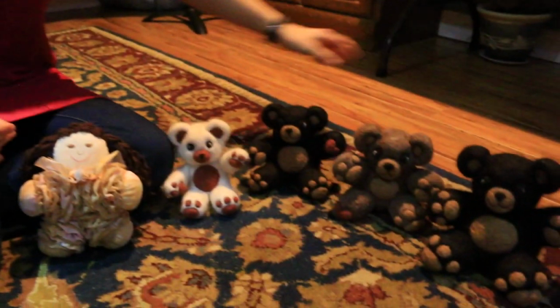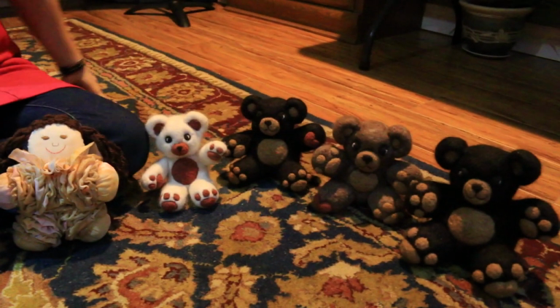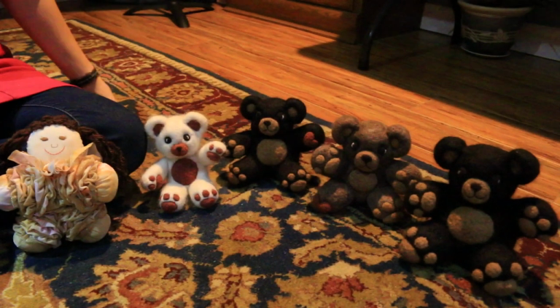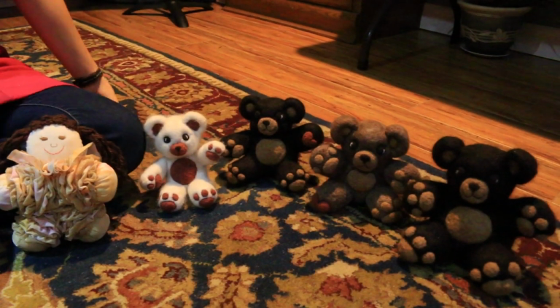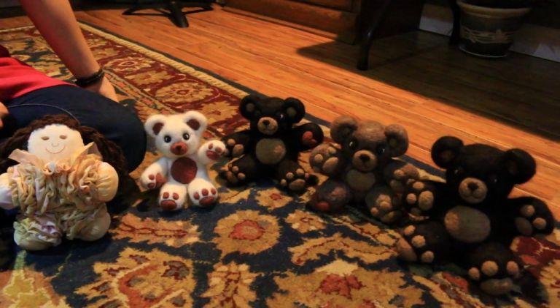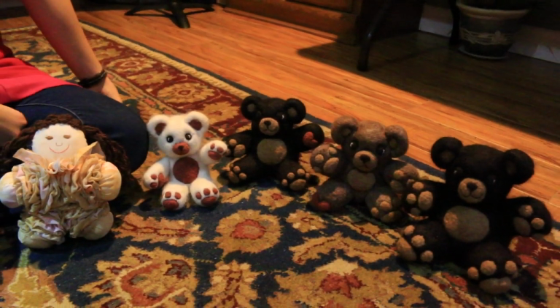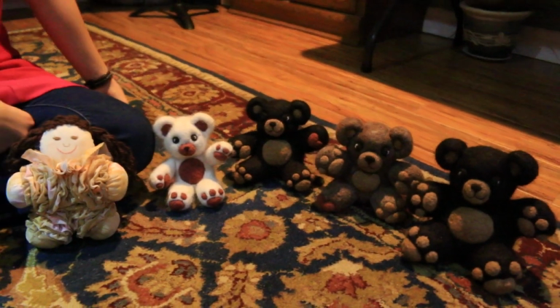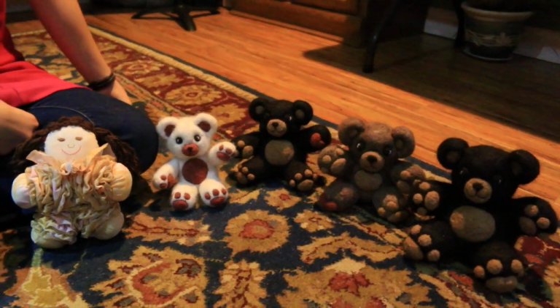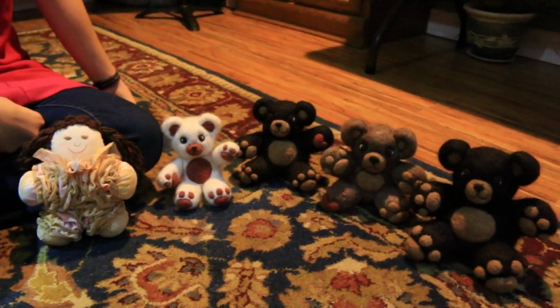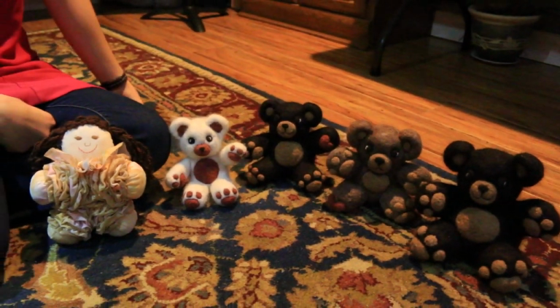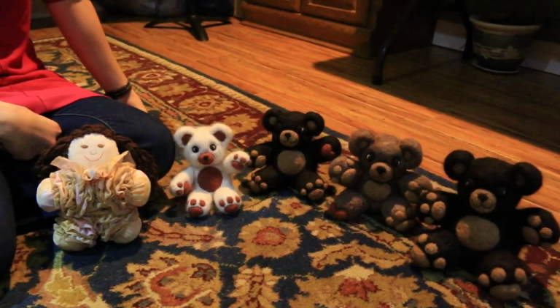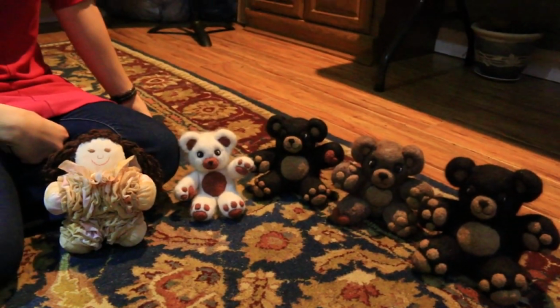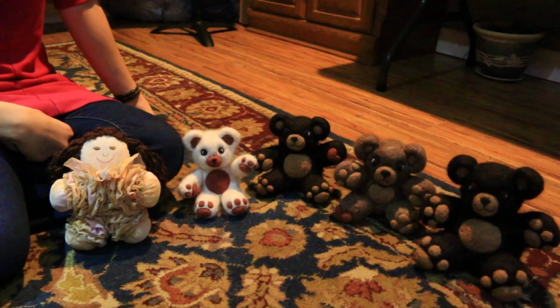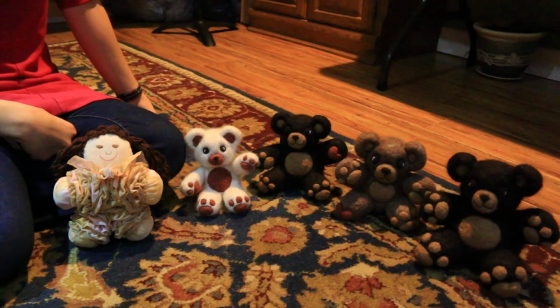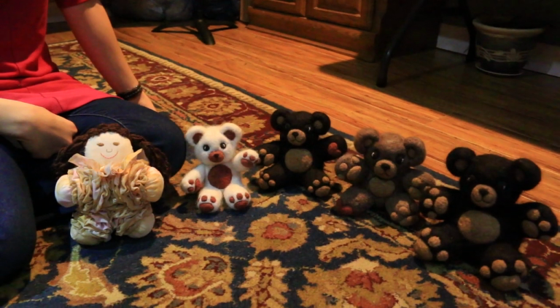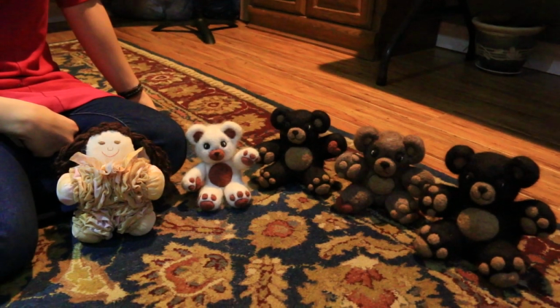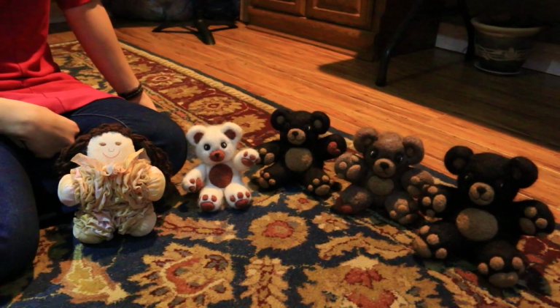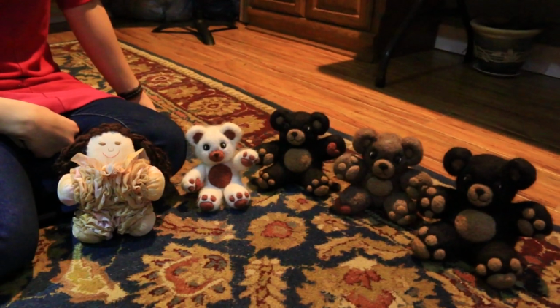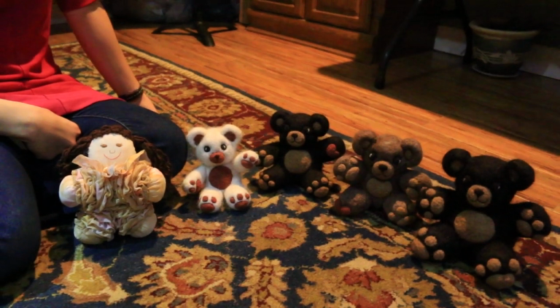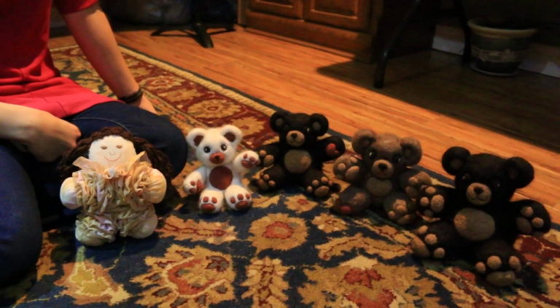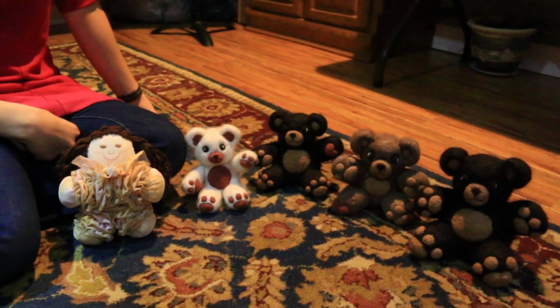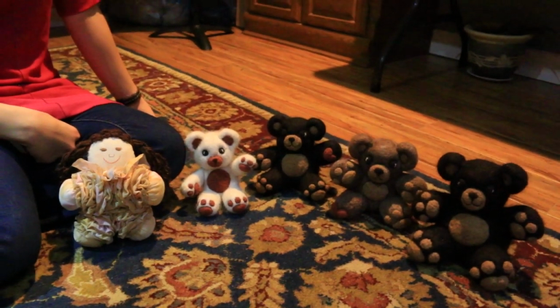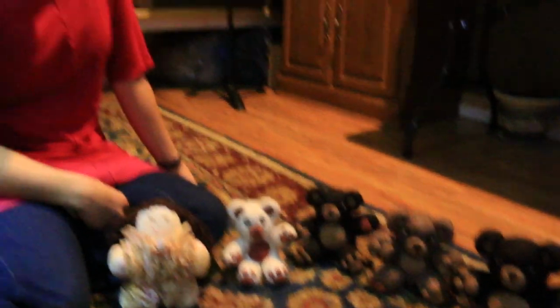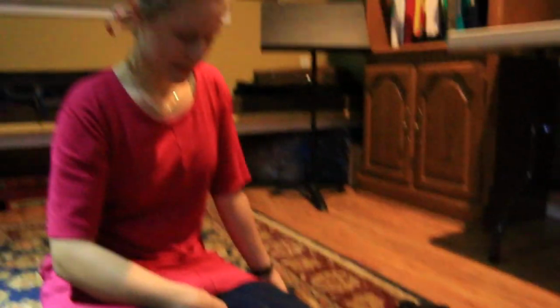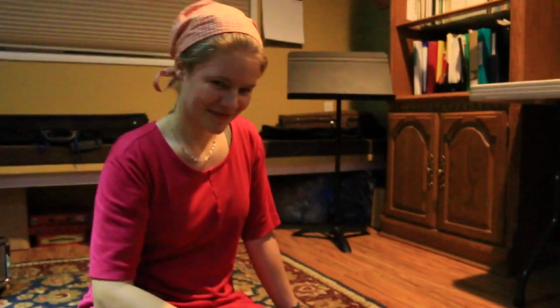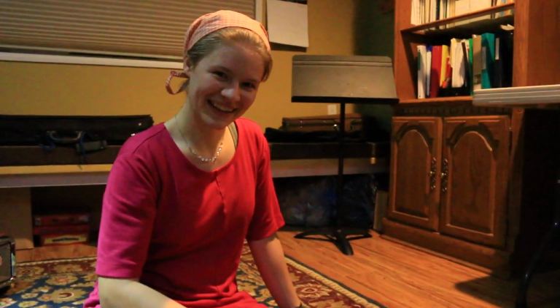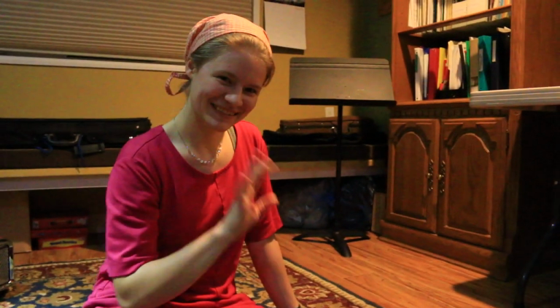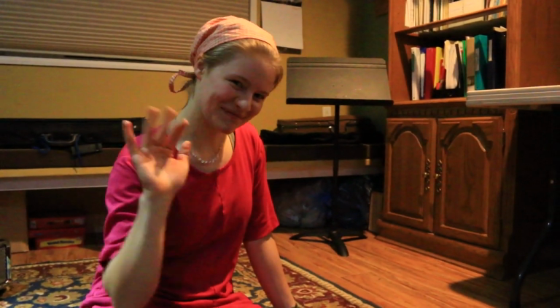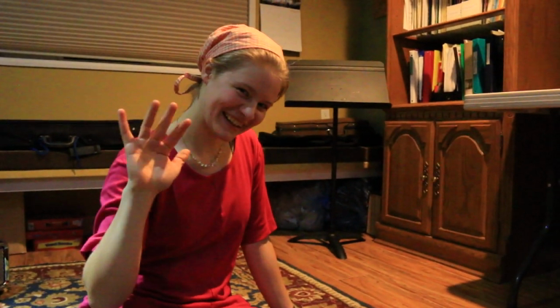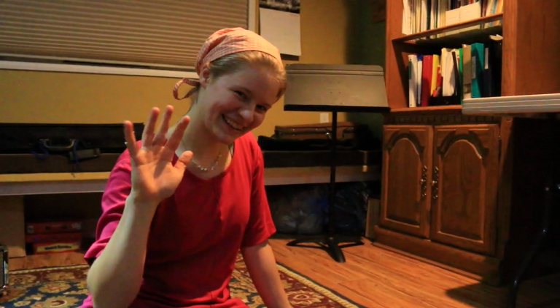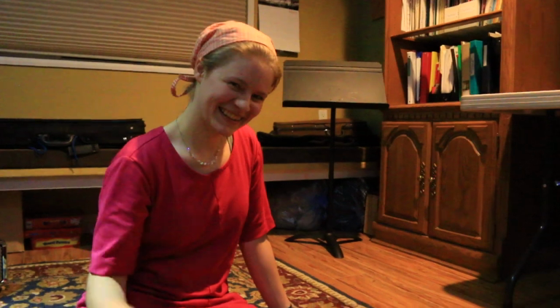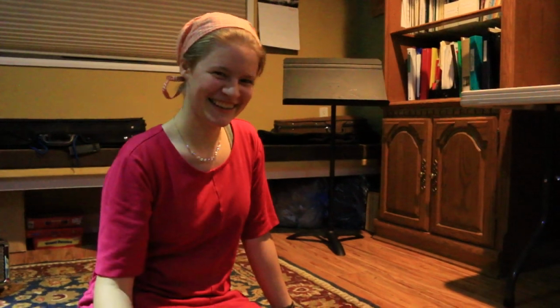So those are the ones that she has for sale at the moment. If you're interested in getting one, just give us a call or an email. Okay, bye!